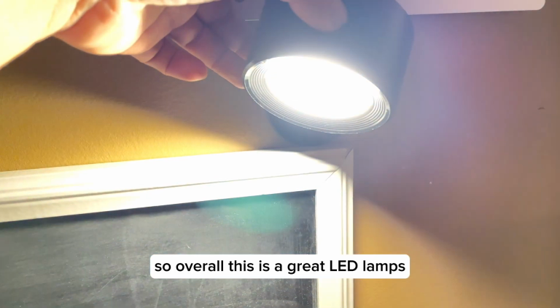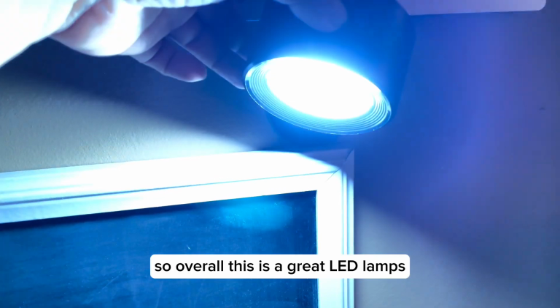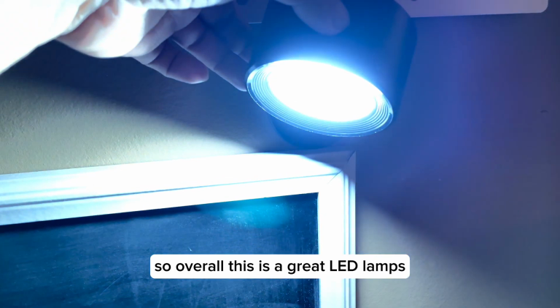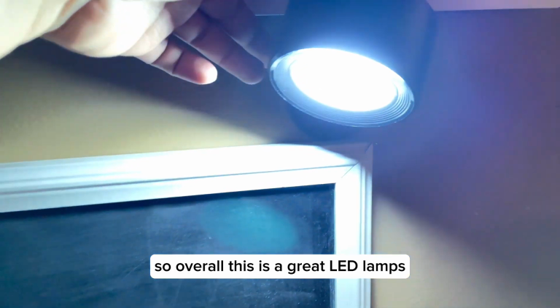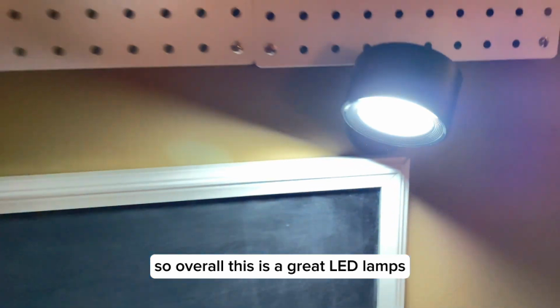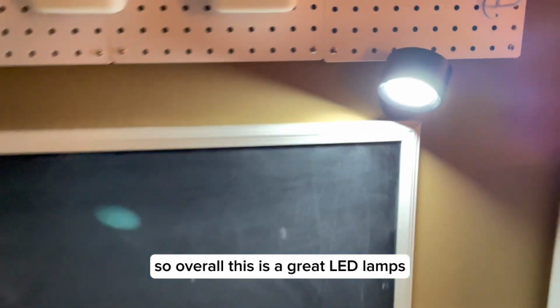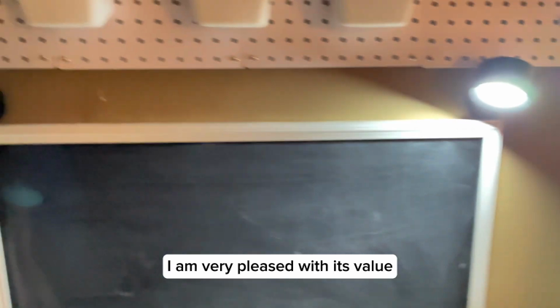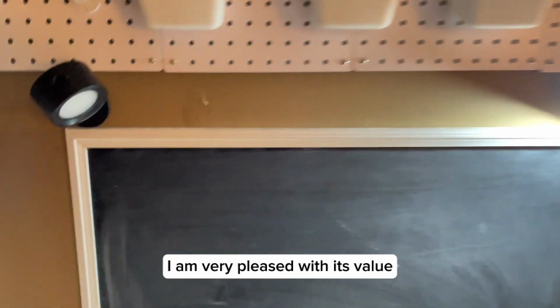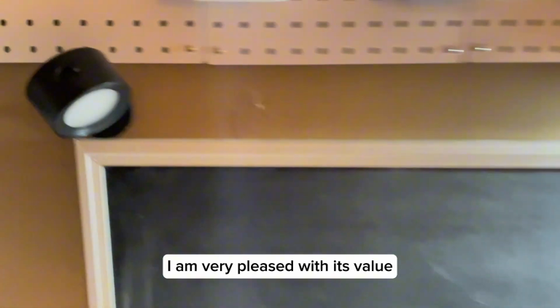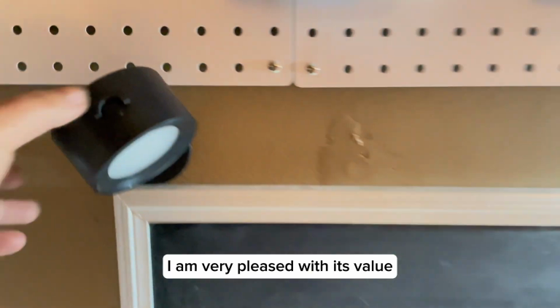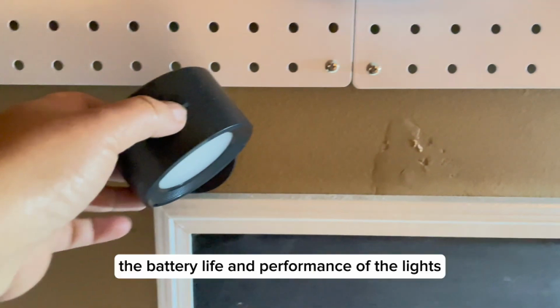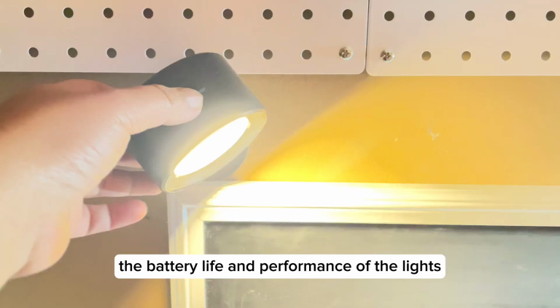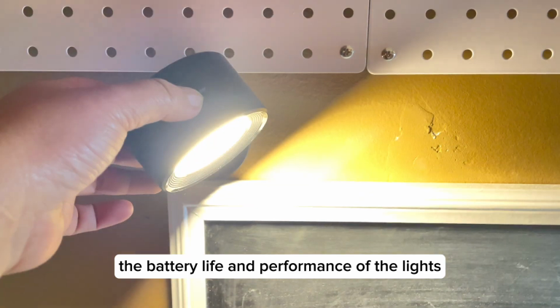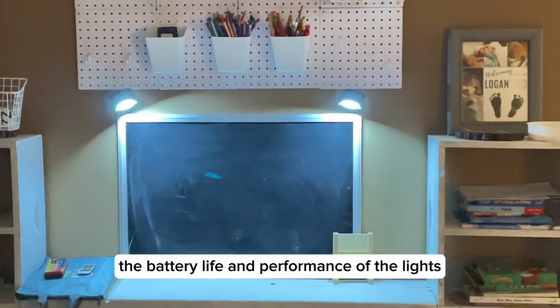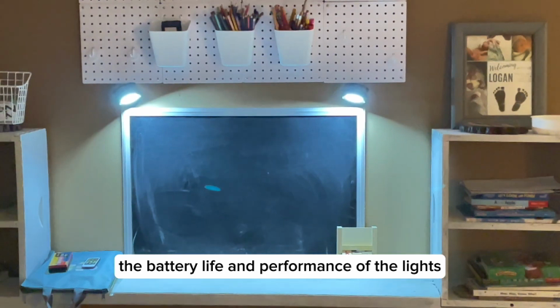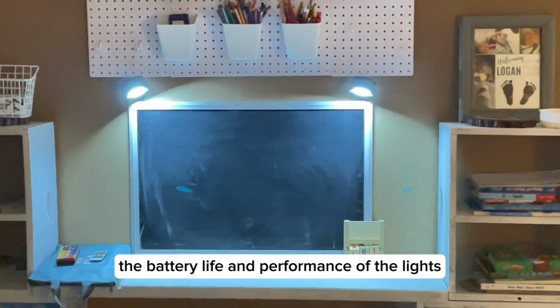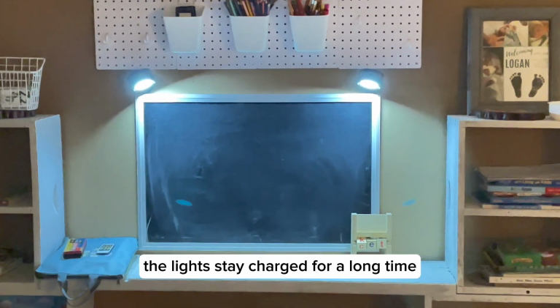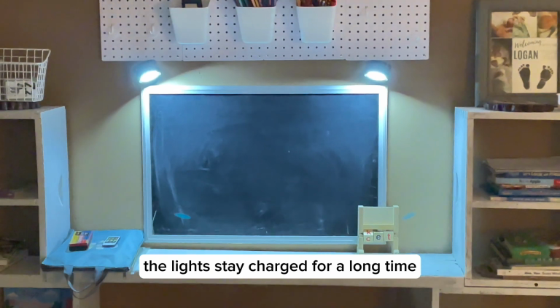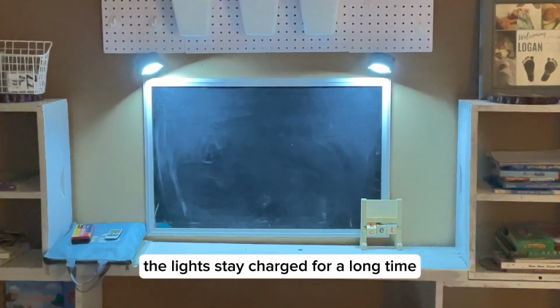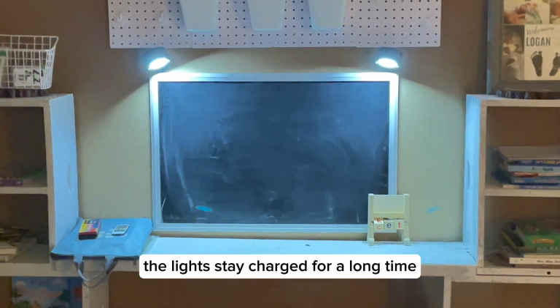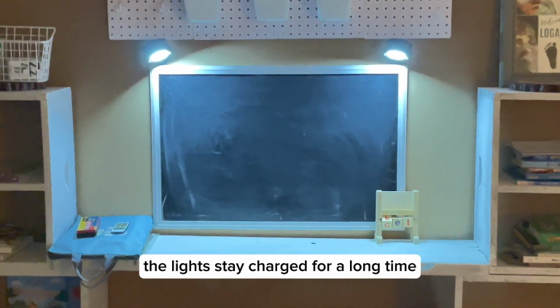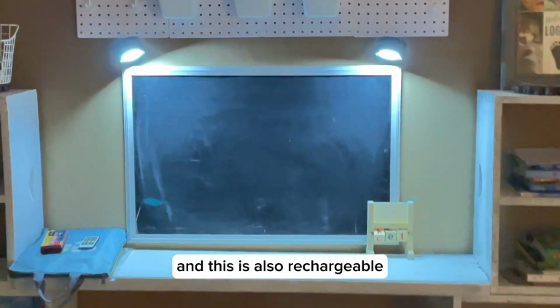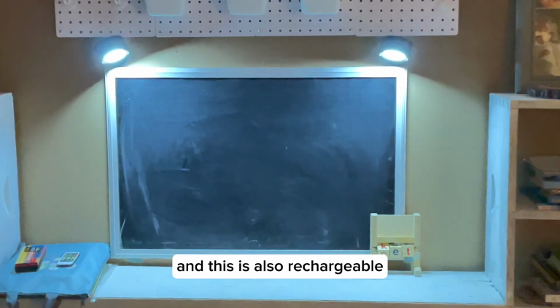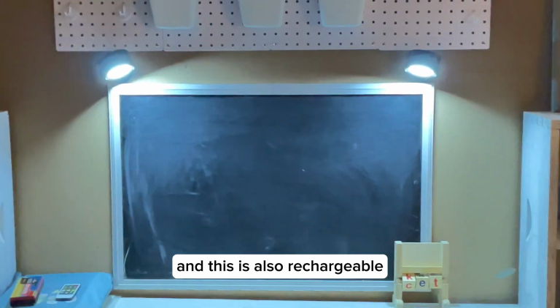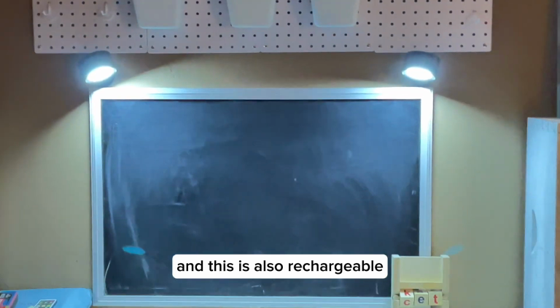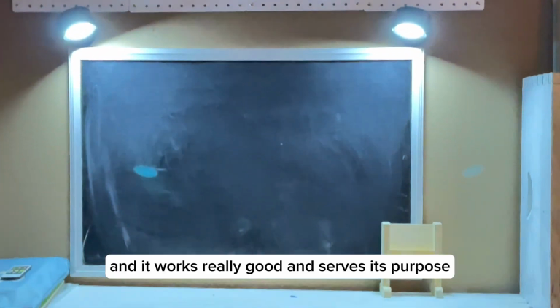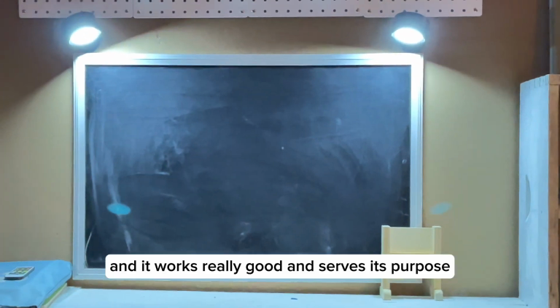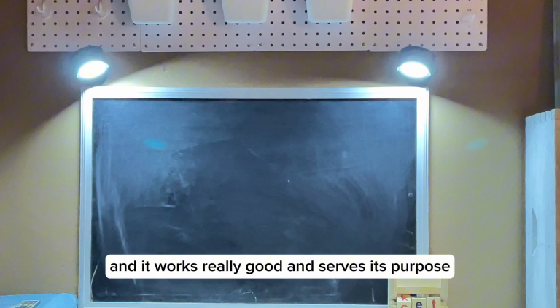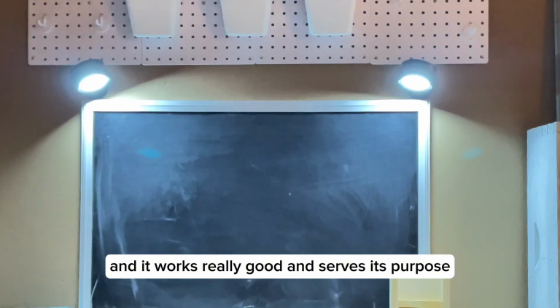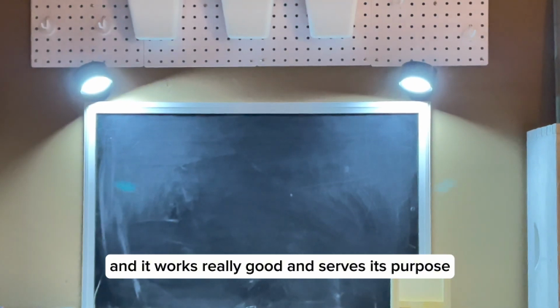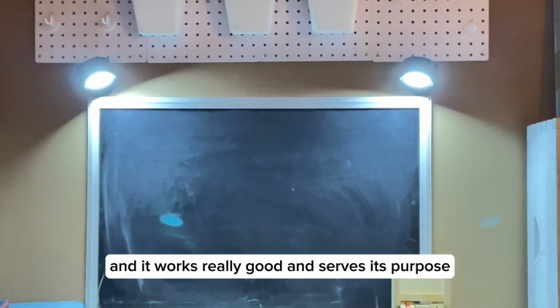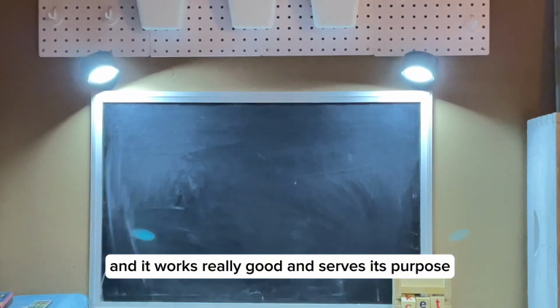Overall, this is a great LED lamp. I am very pleased with its value, battery life, and performance. The lights stay charged for a long time, it is also rechargeable, and it works really well and serves its purpose.